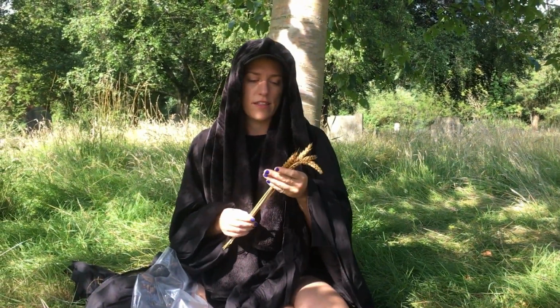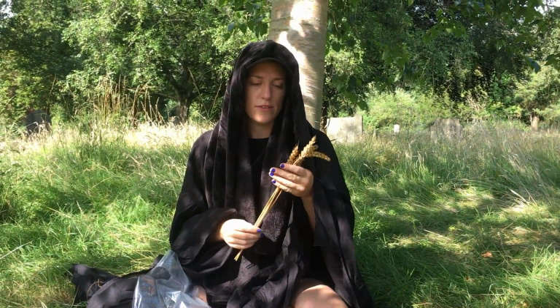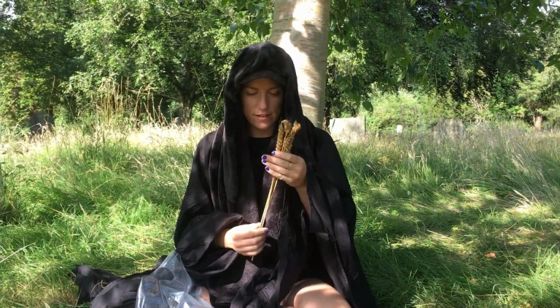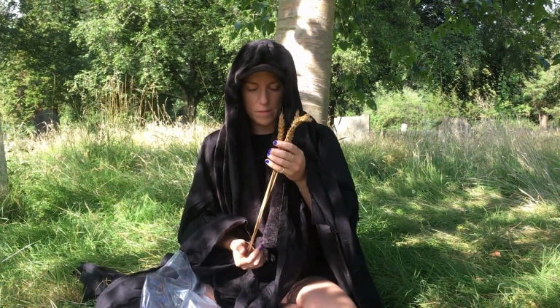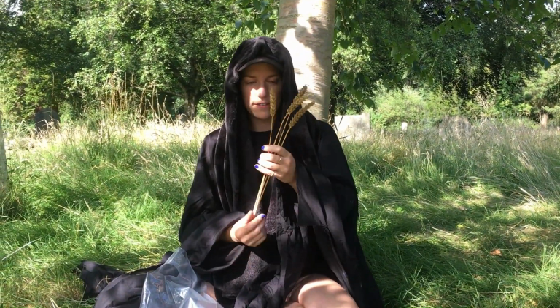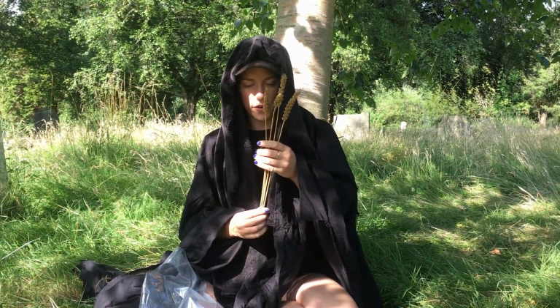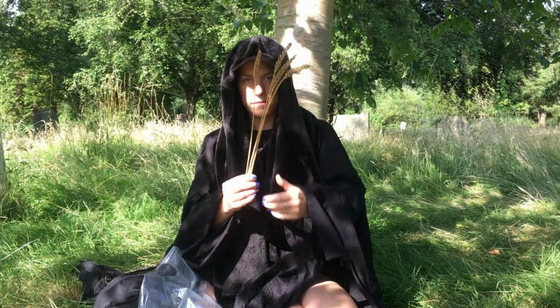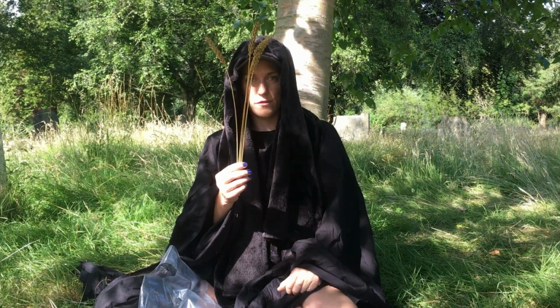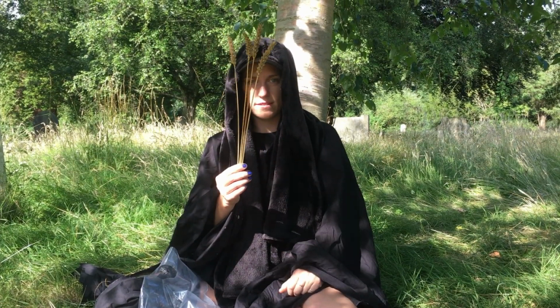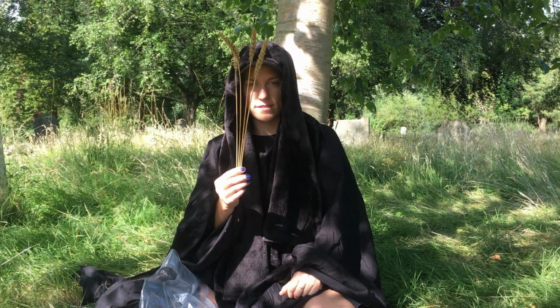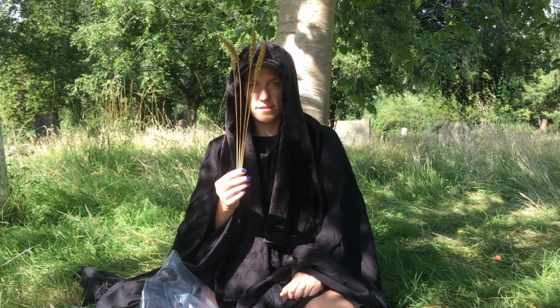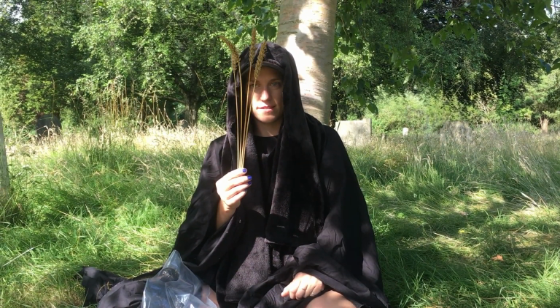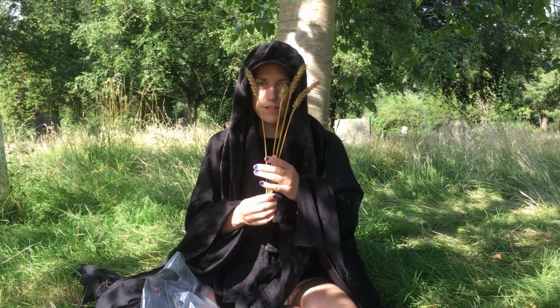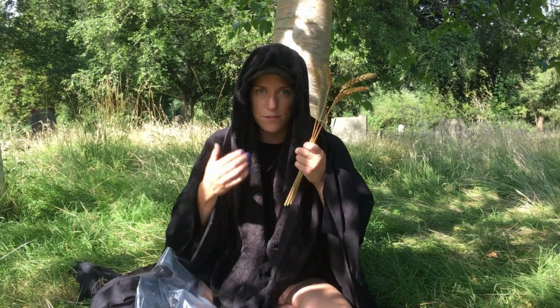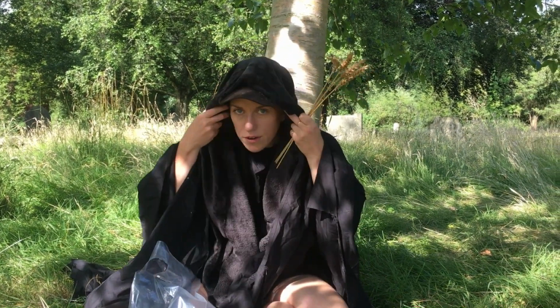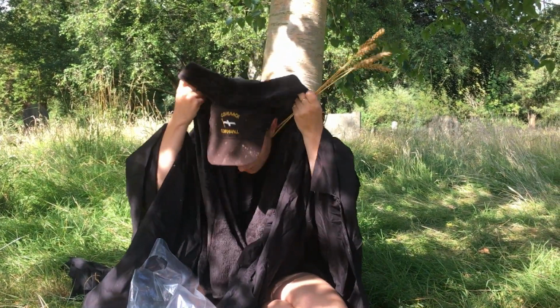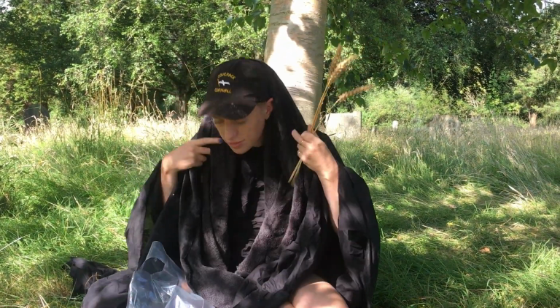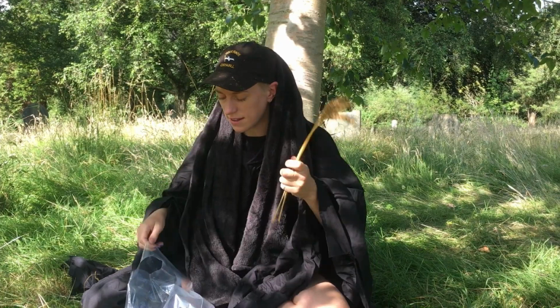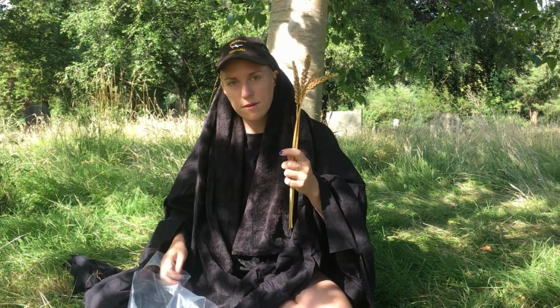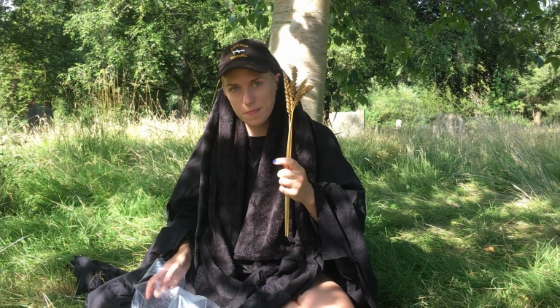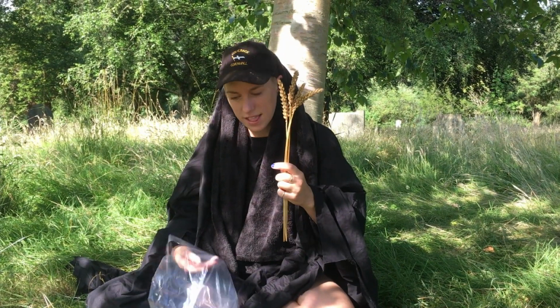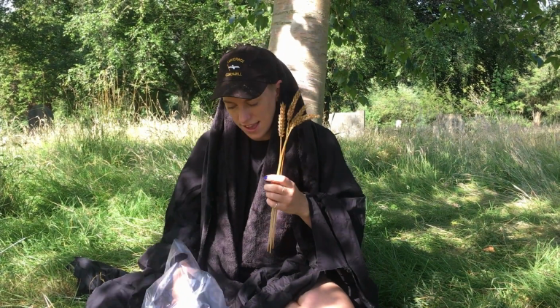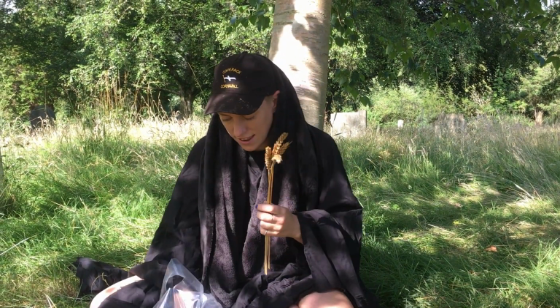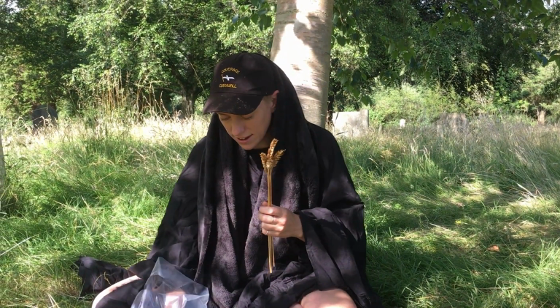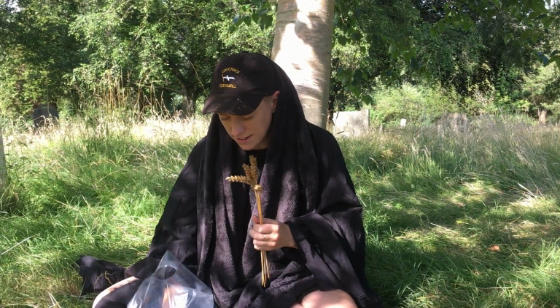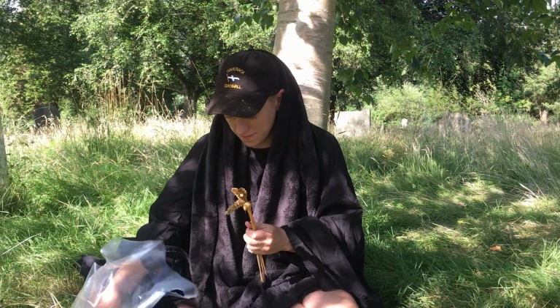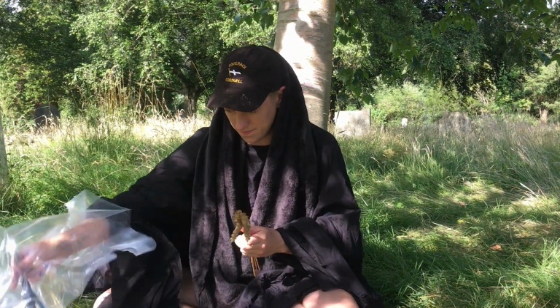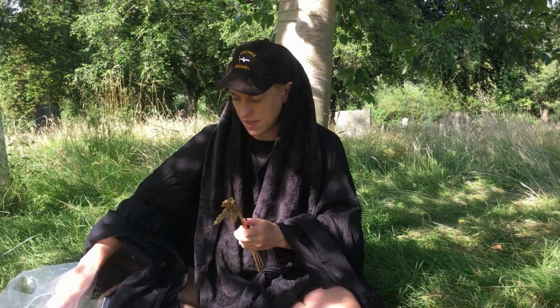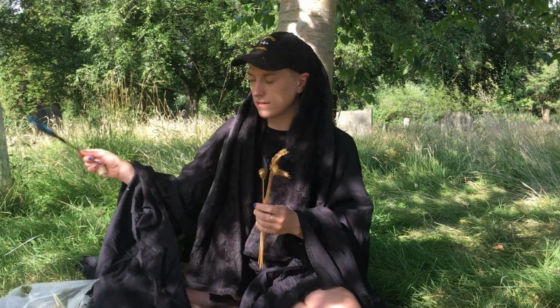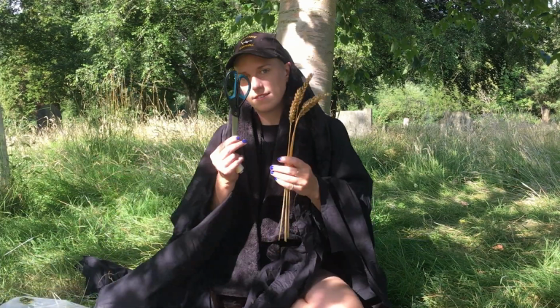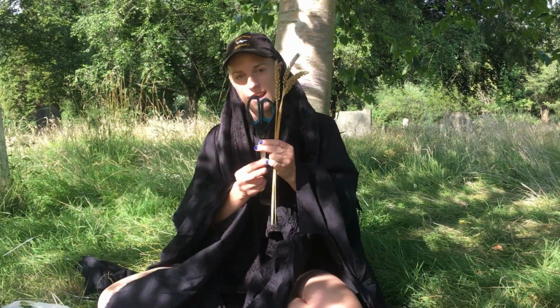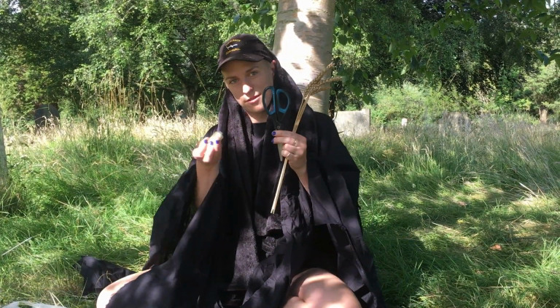You'll need four pieces of wheat that you've soaked for 30 minutes, and then you're going to need some scissors and some thread.